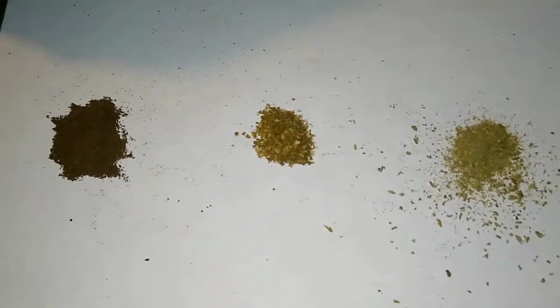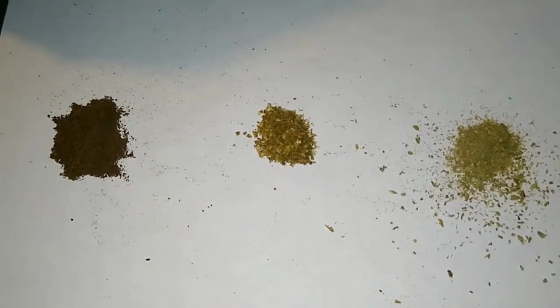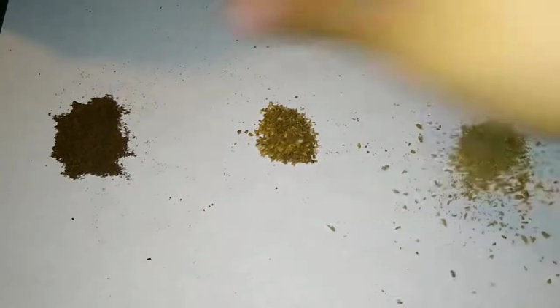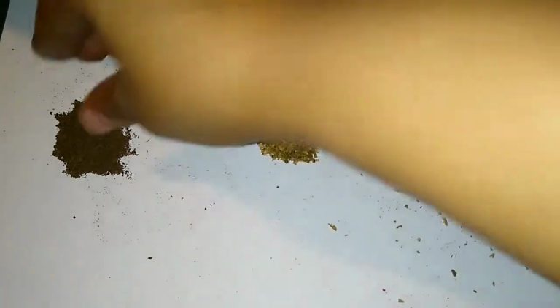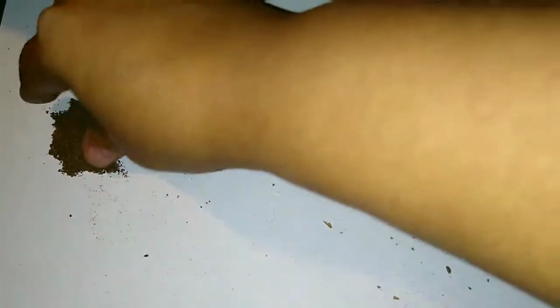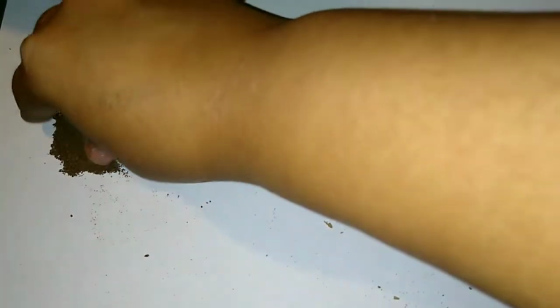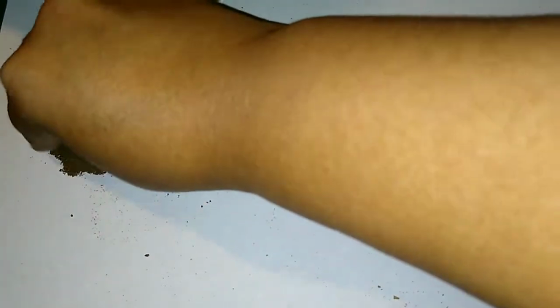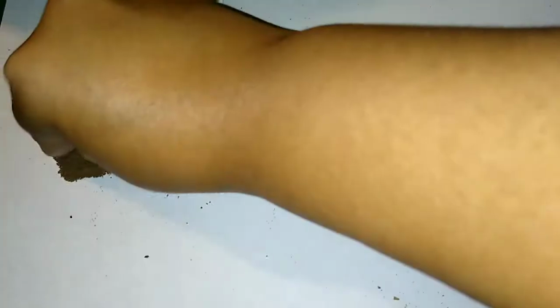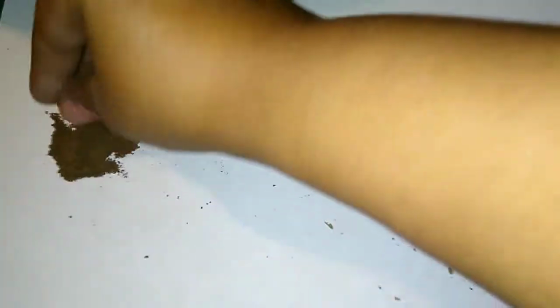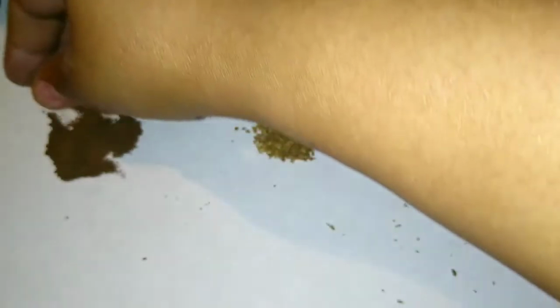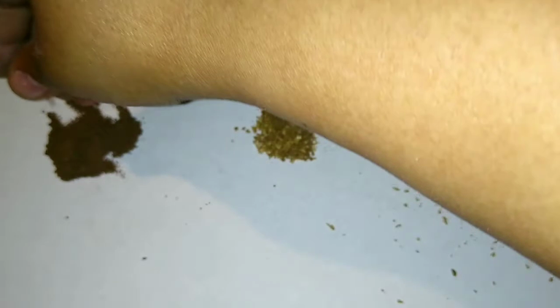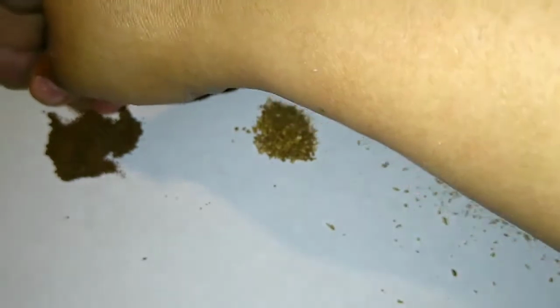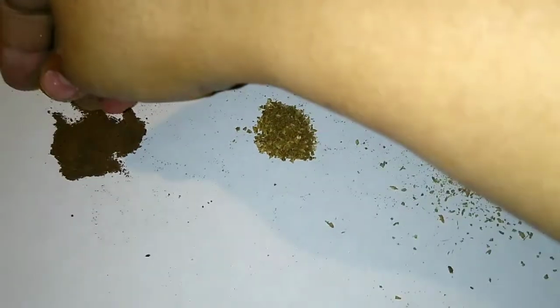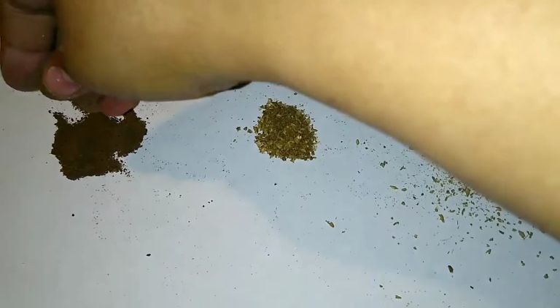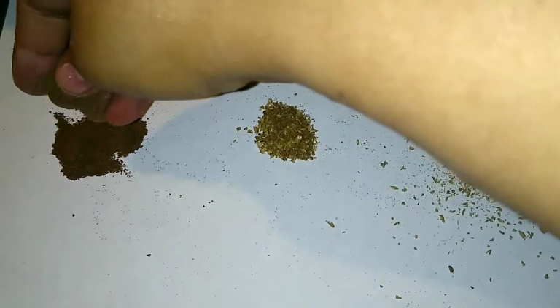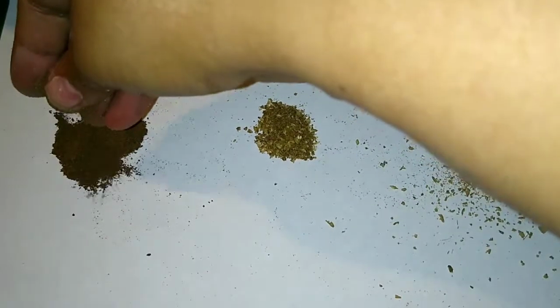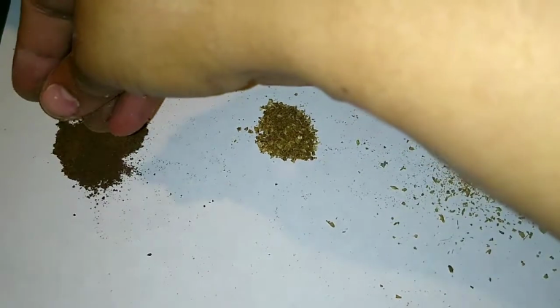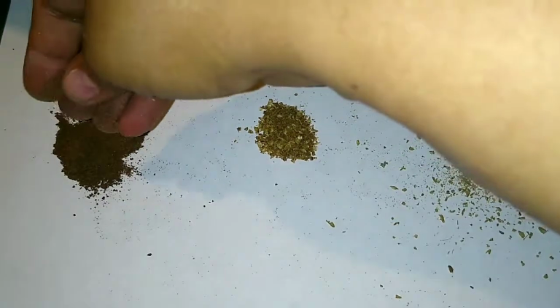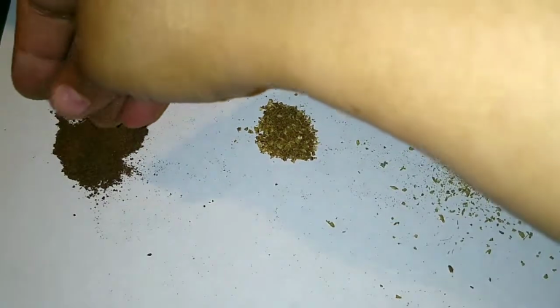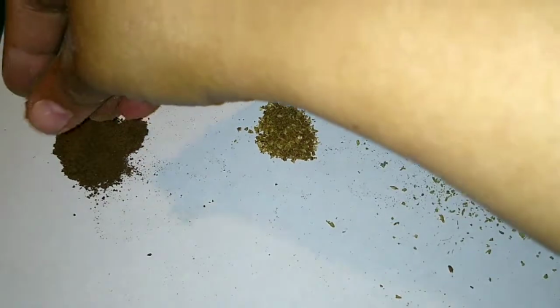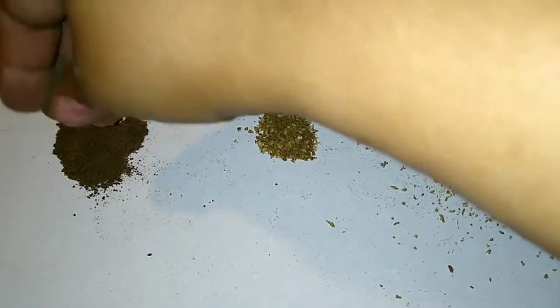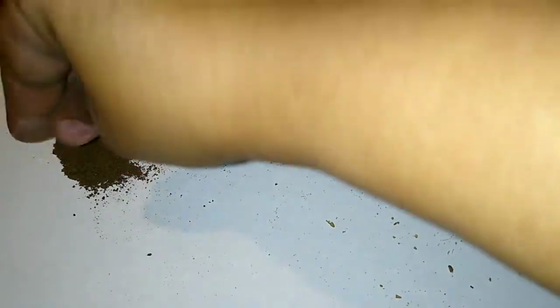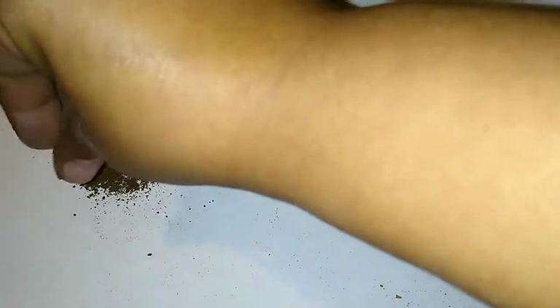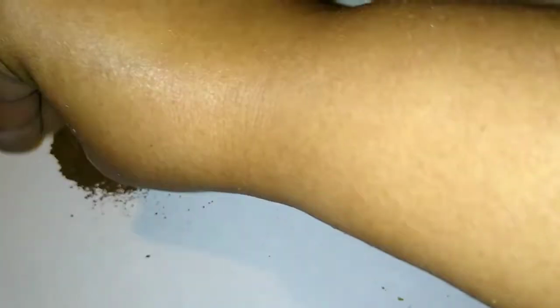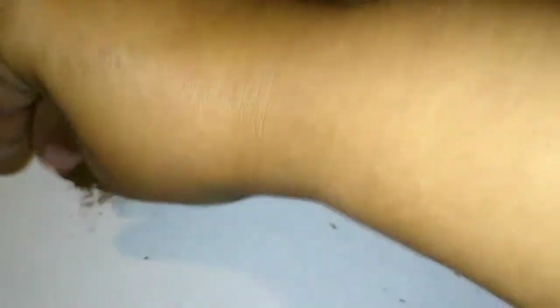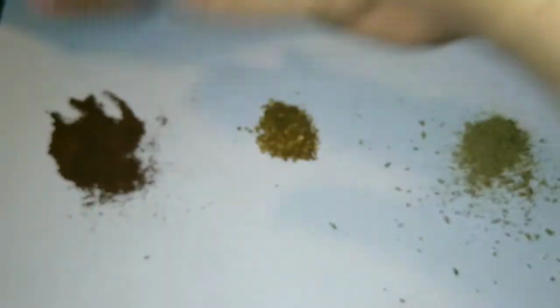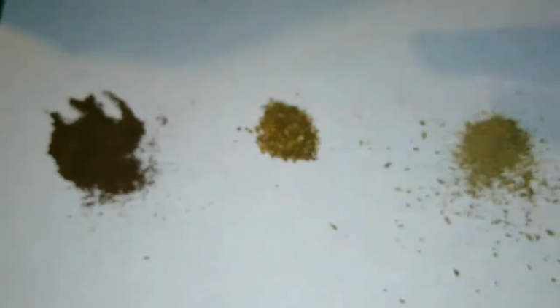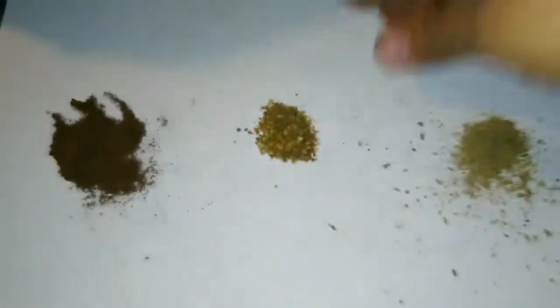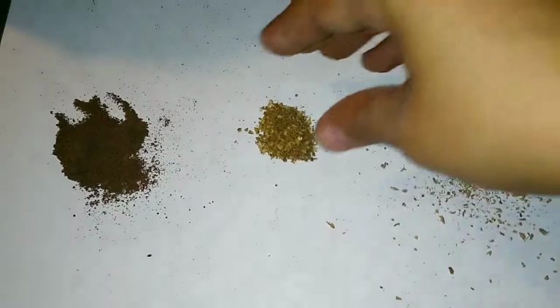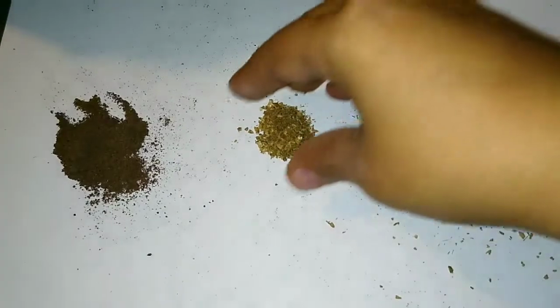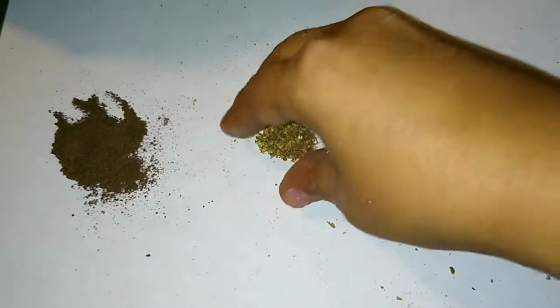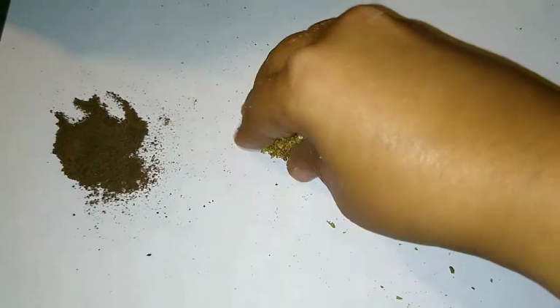Oh my god, the amazing part of freshly ground herbs is this amazing smell.